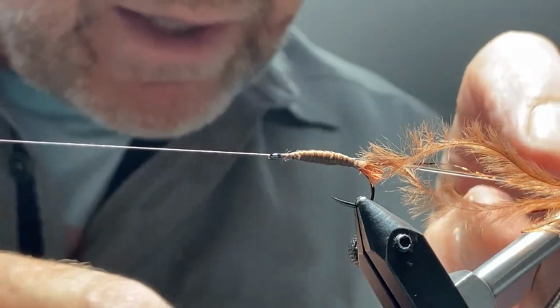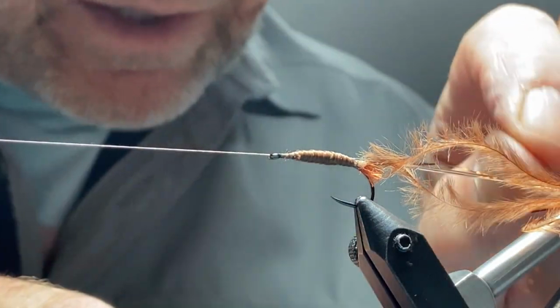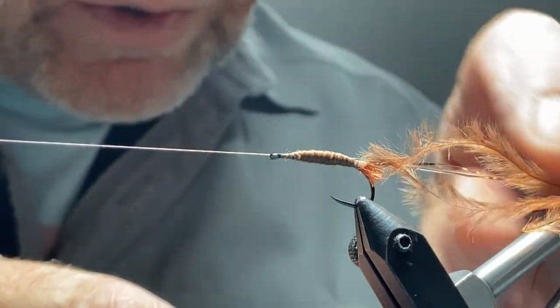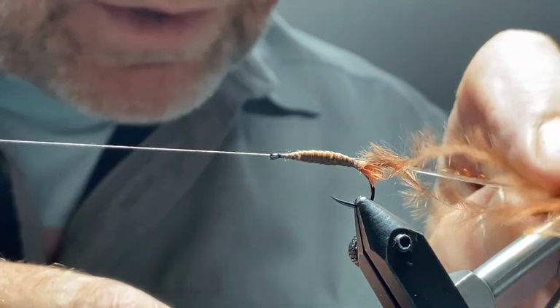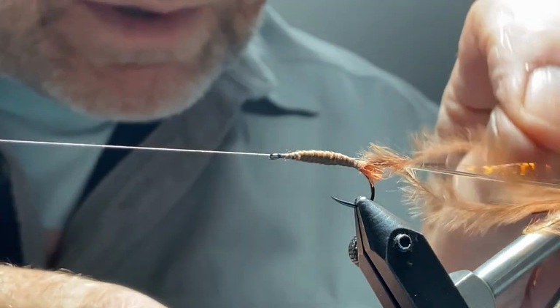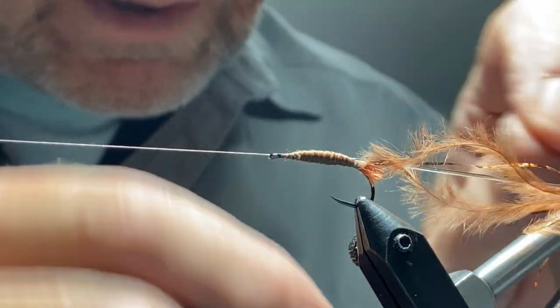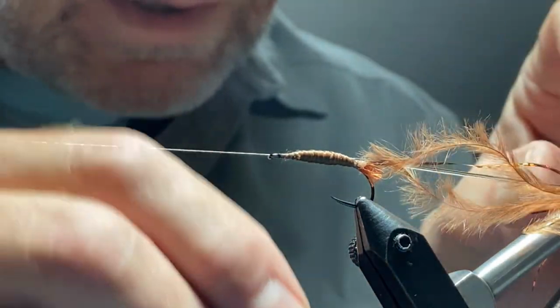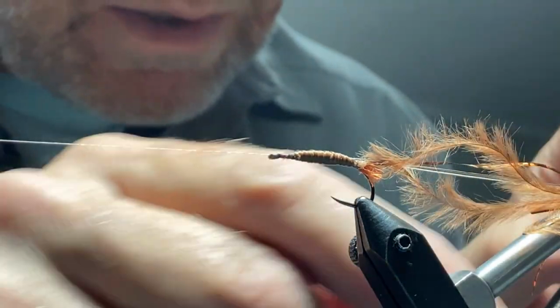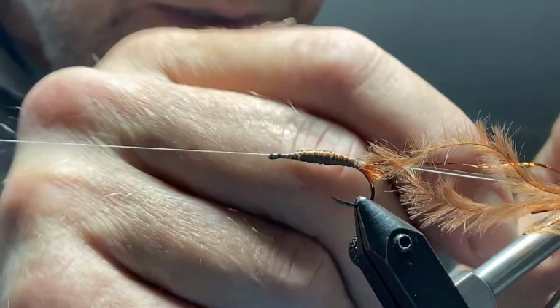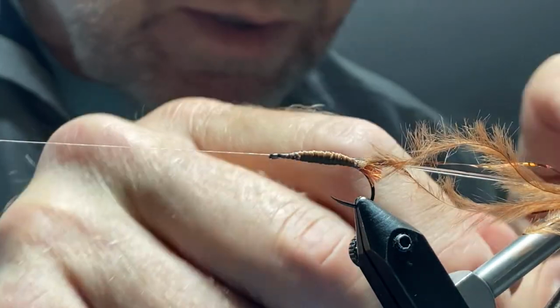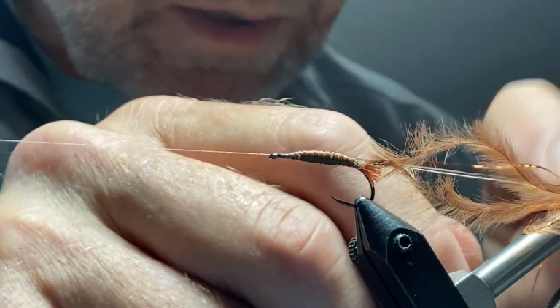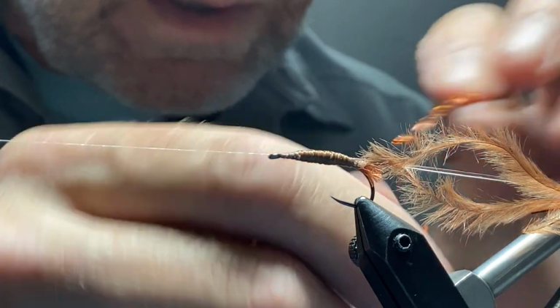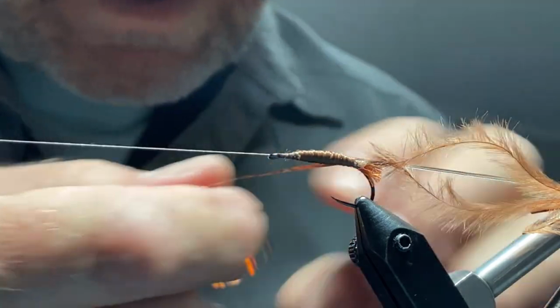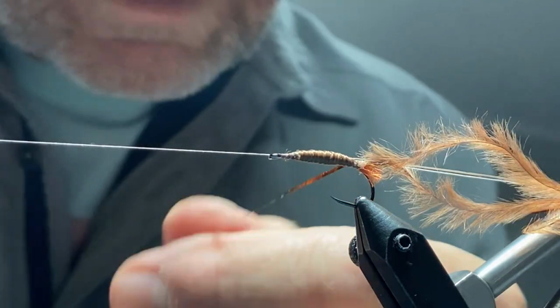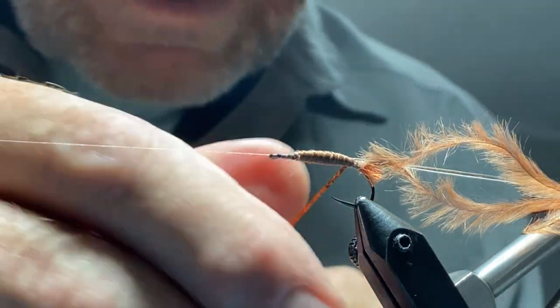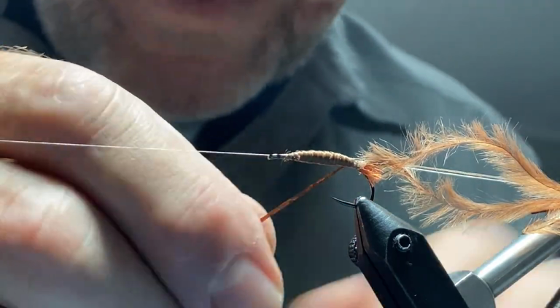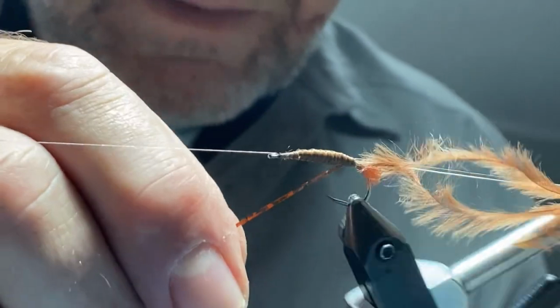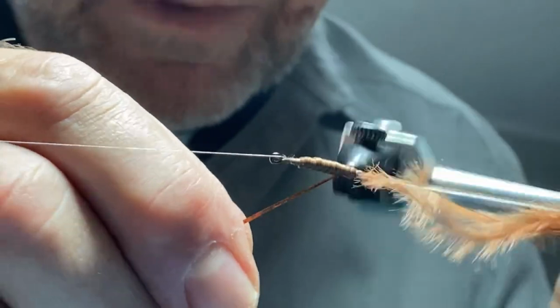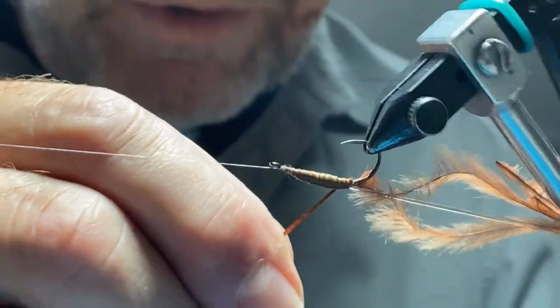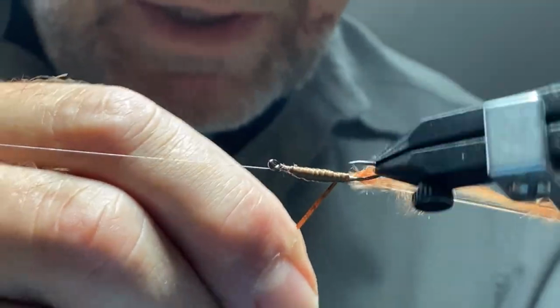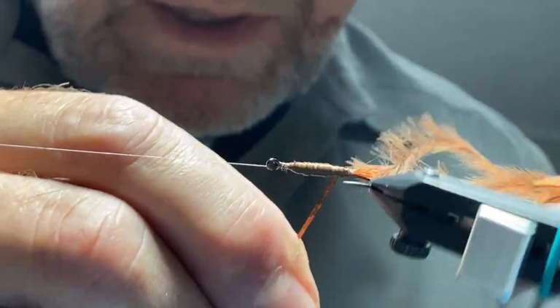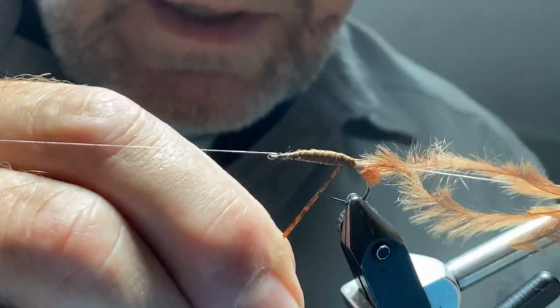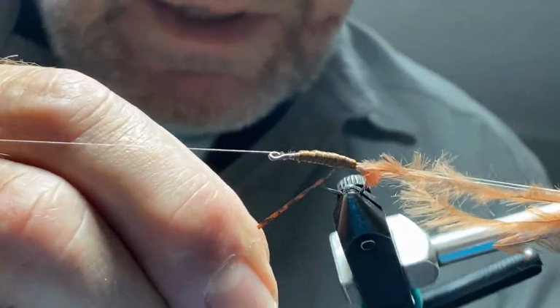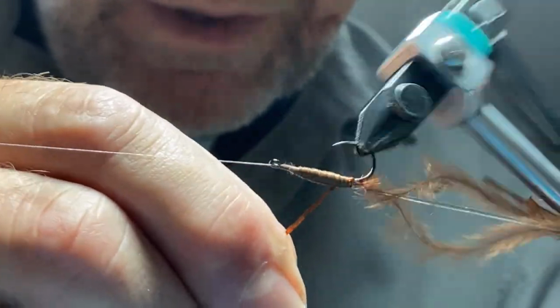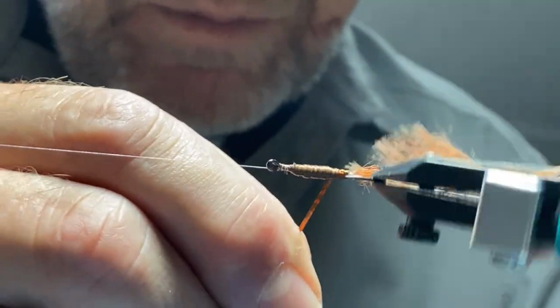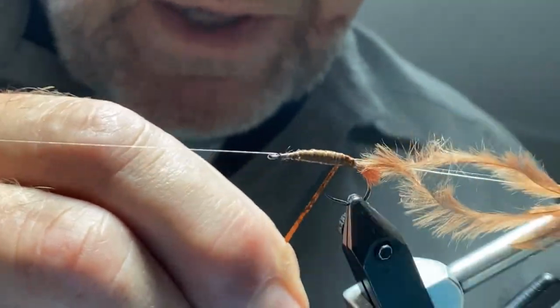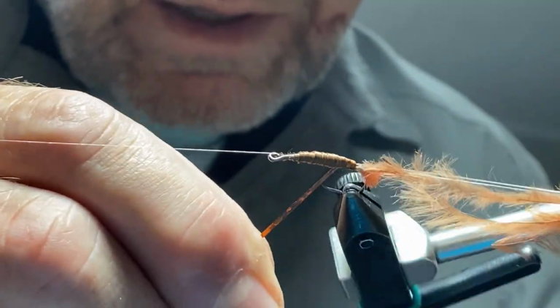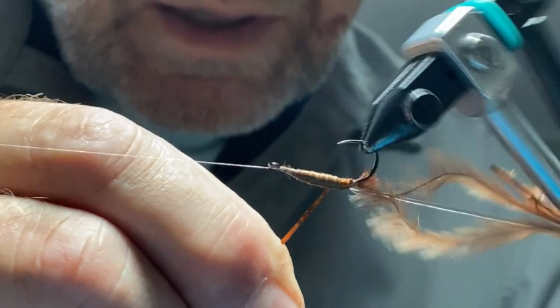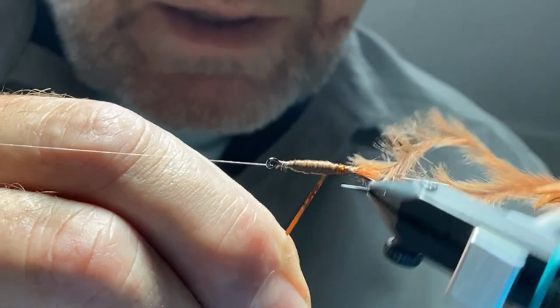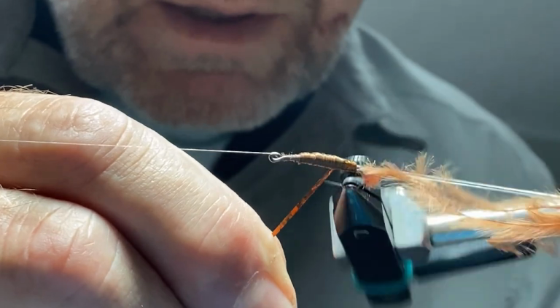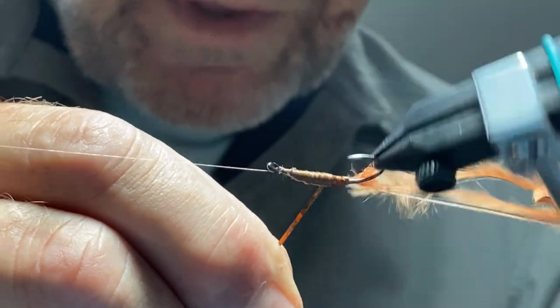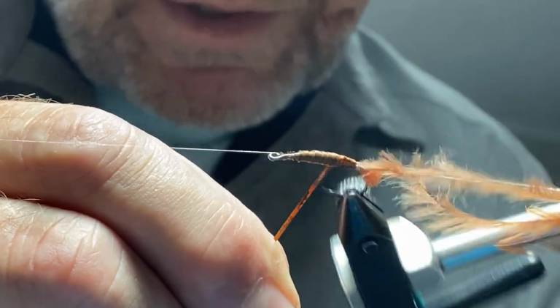Now take your hollow tinsel and wrap the full length of the body with the tinsel.